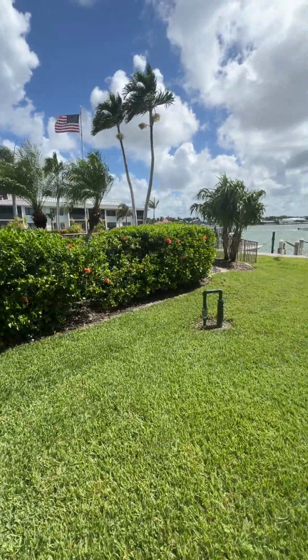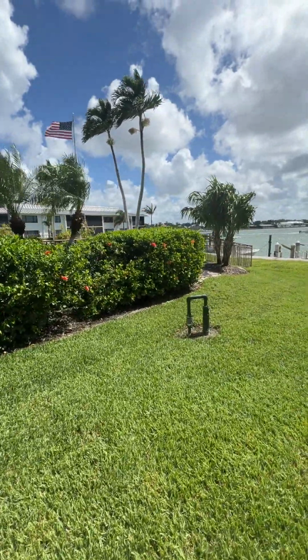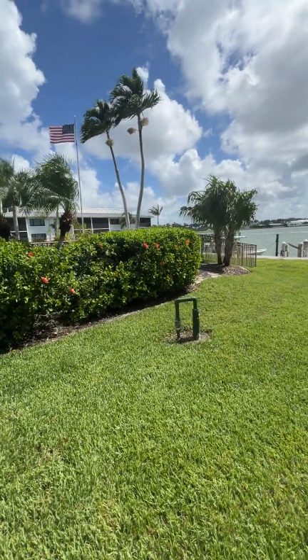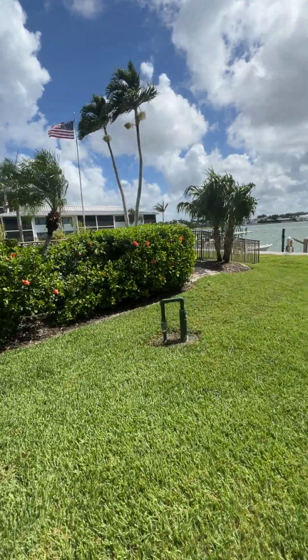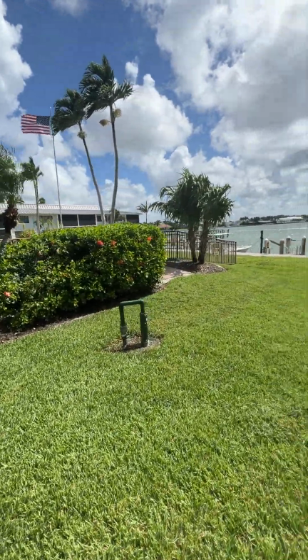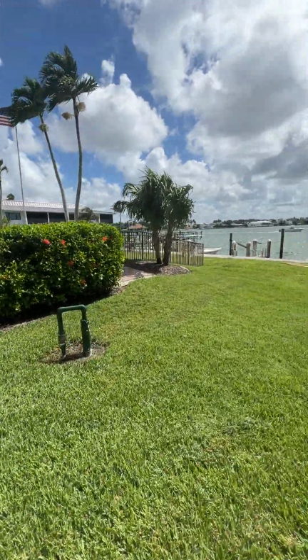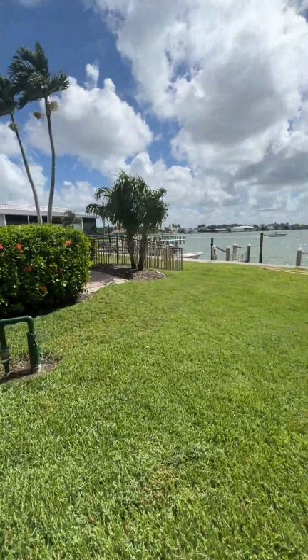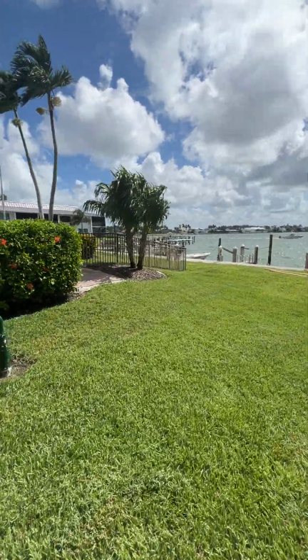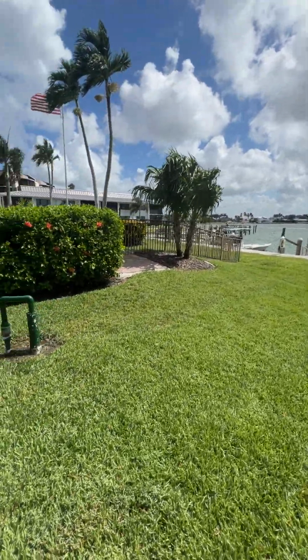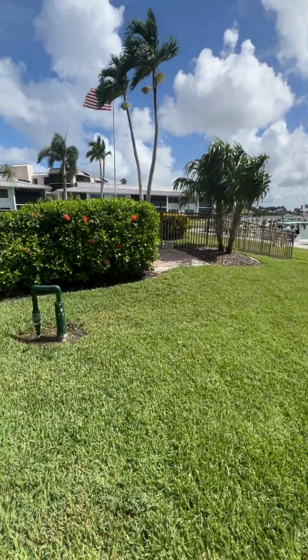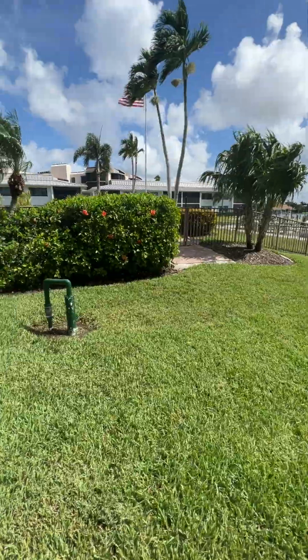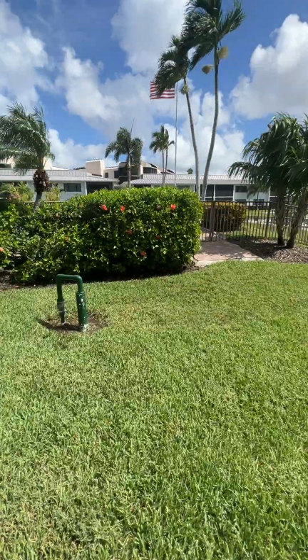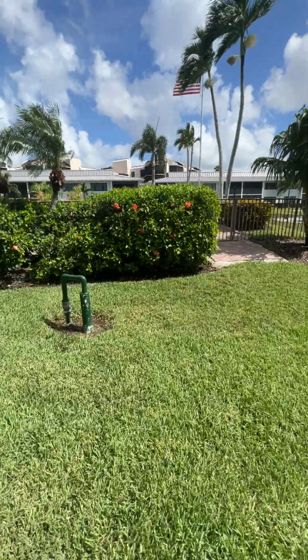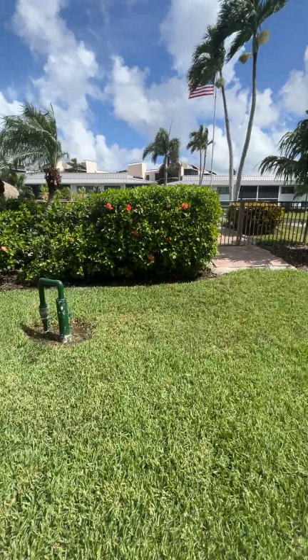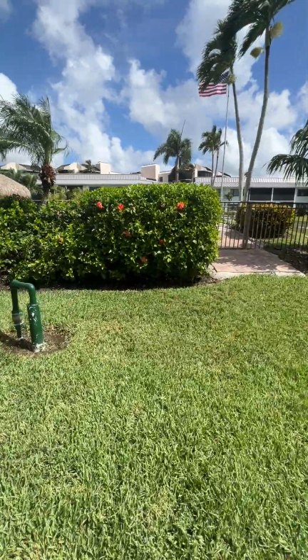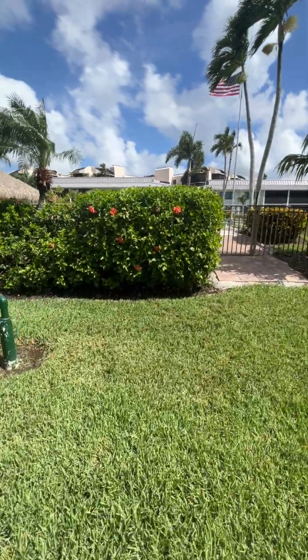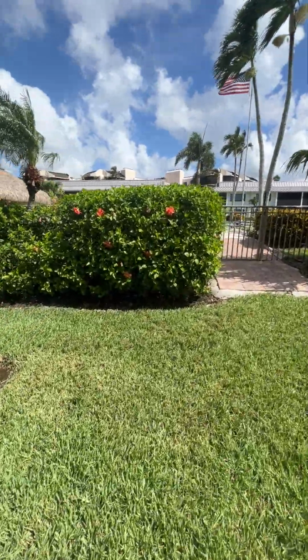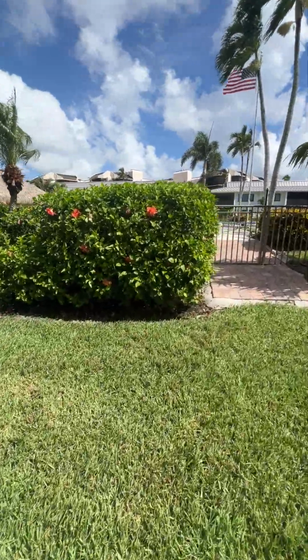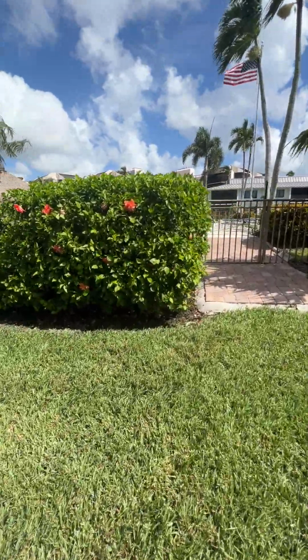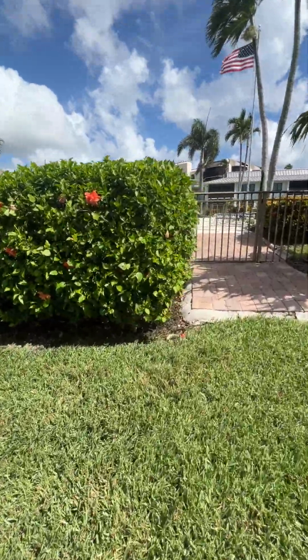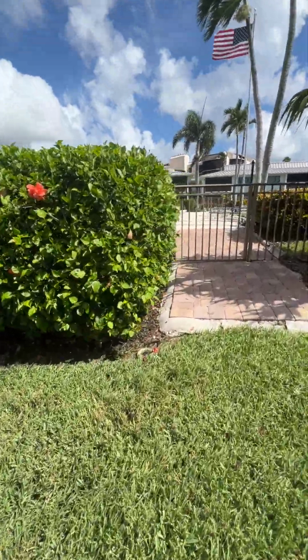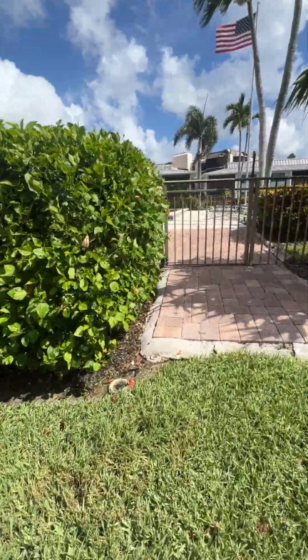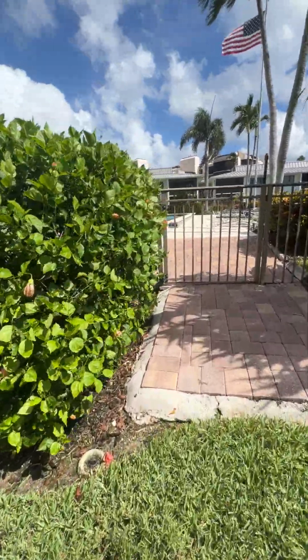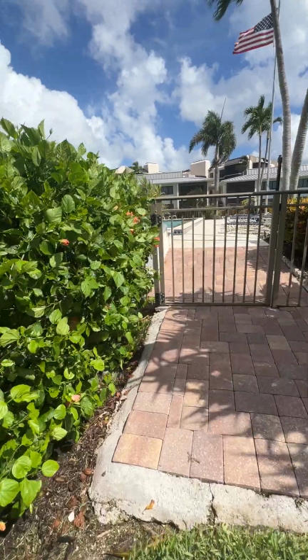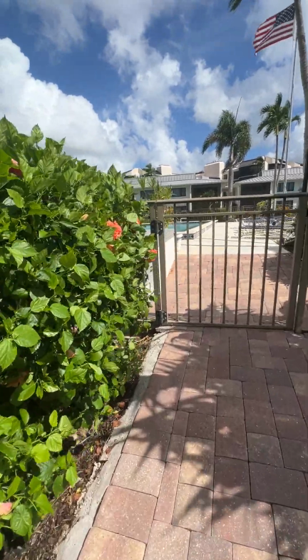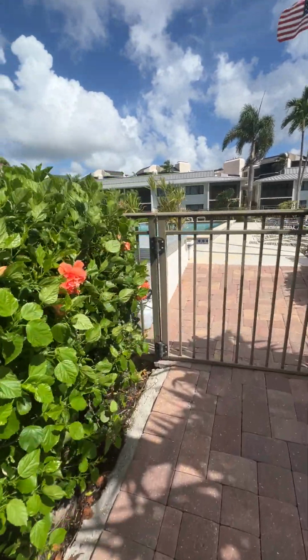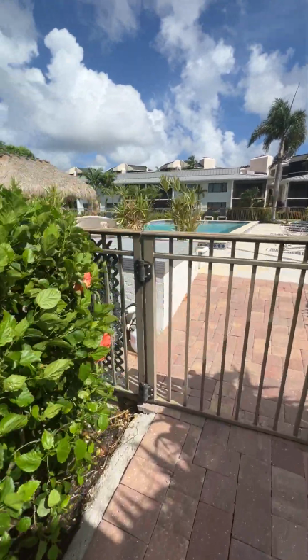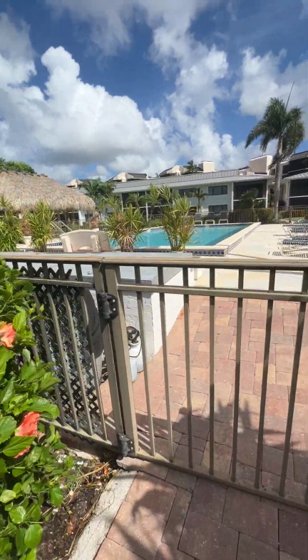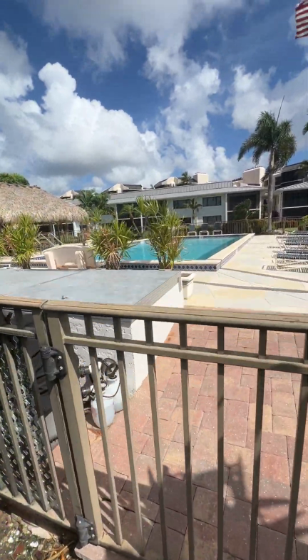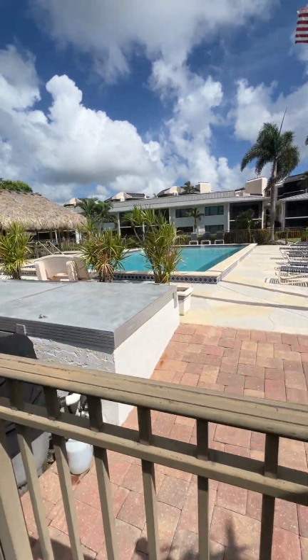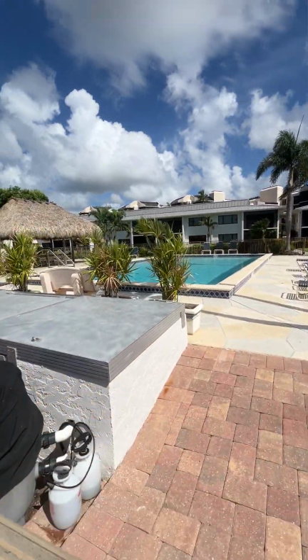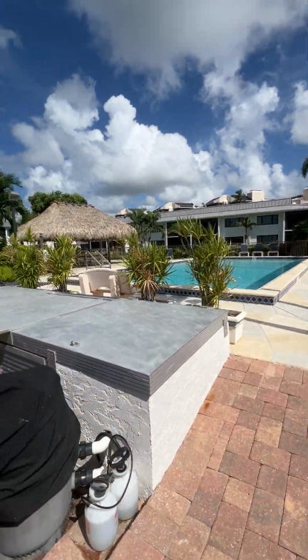These condos have all just been repainted and they have a newer roof as well. There are no assessments that I know of coming up, so it's just your HOA fees you have to worry about.